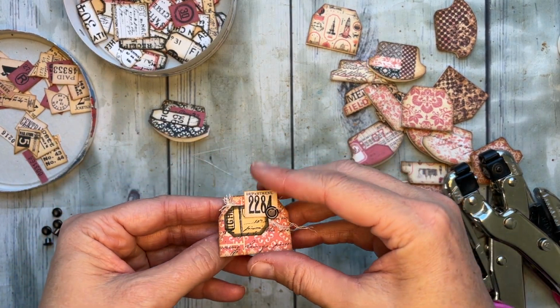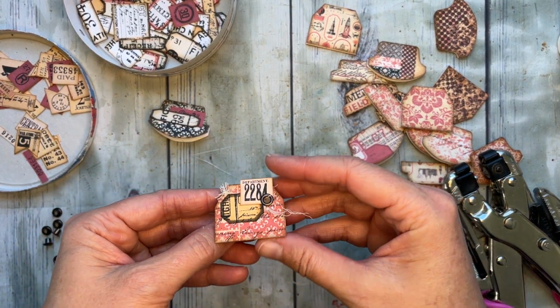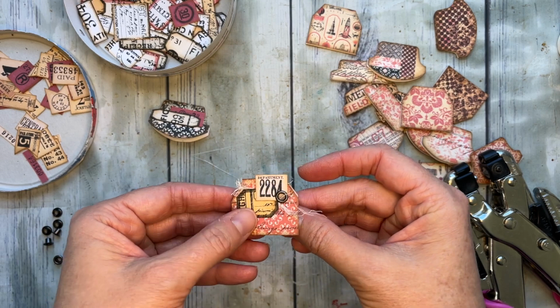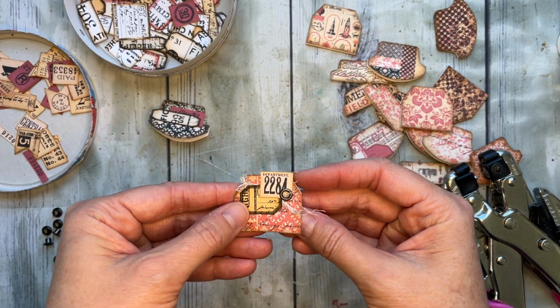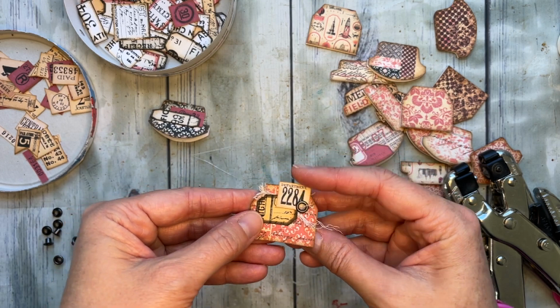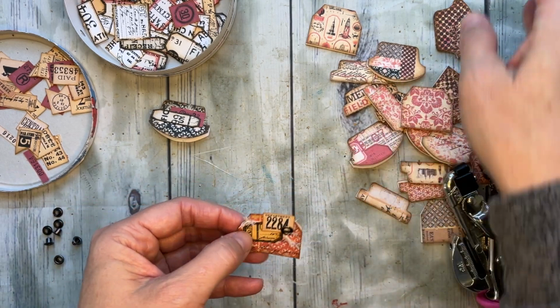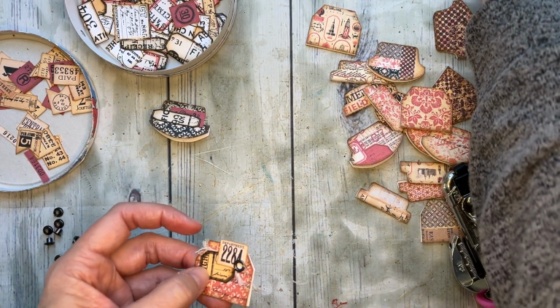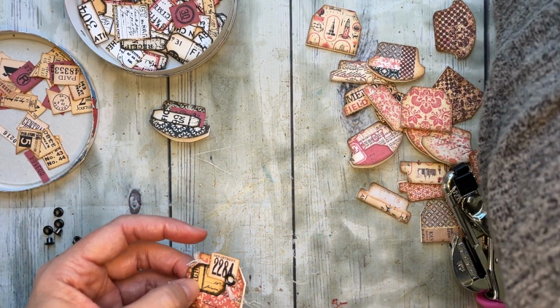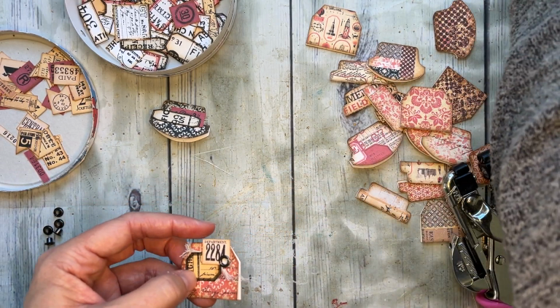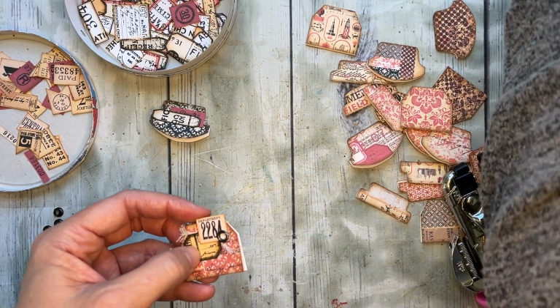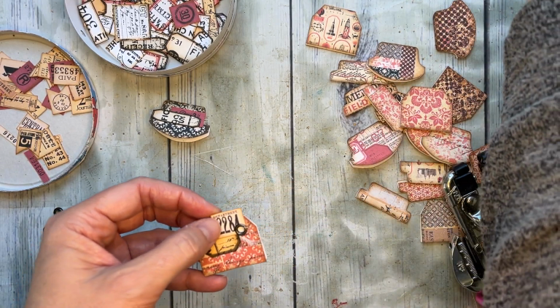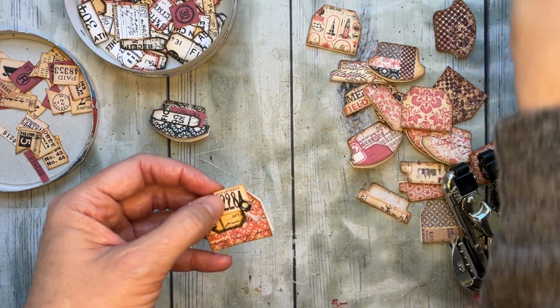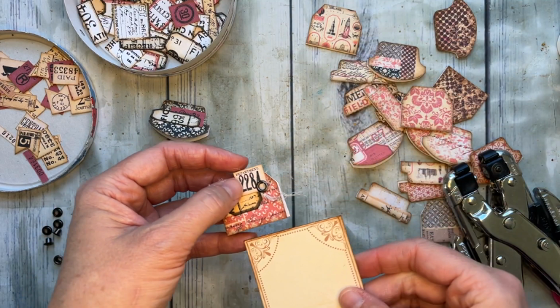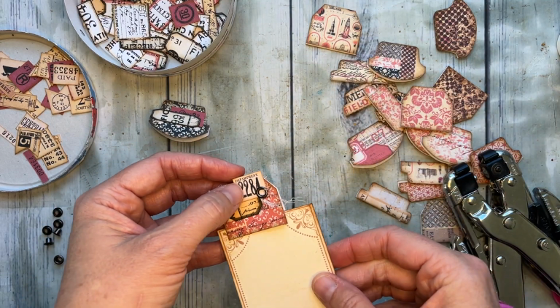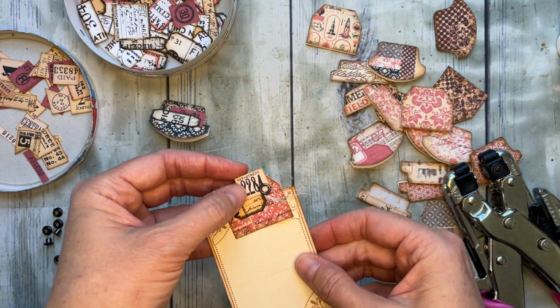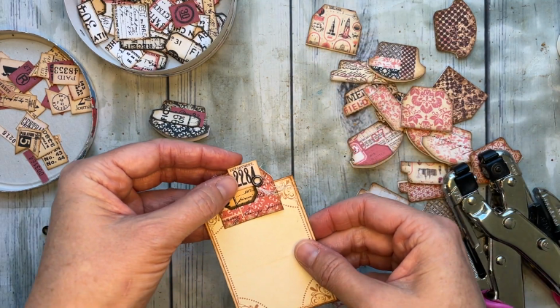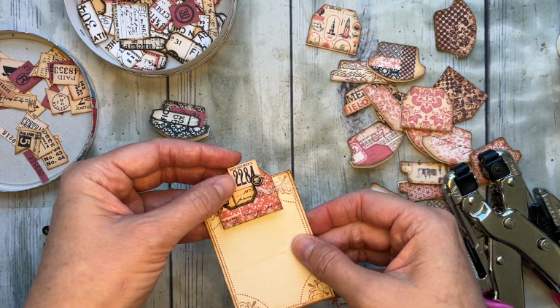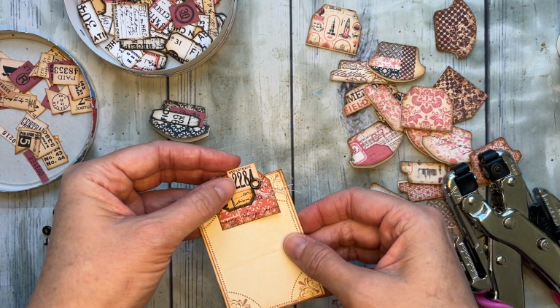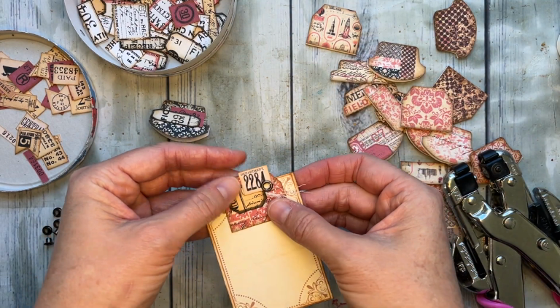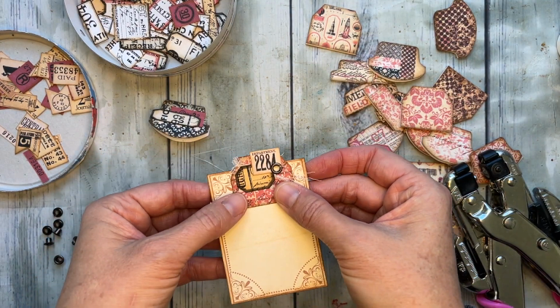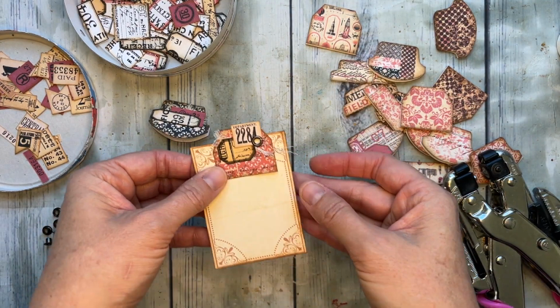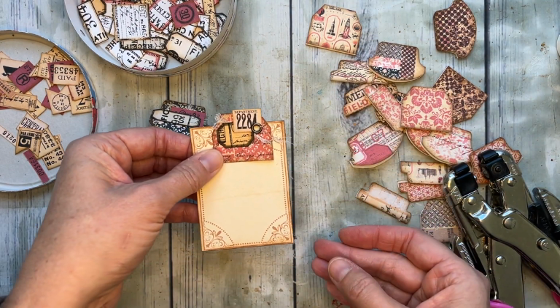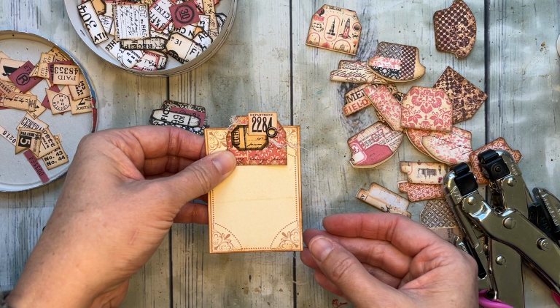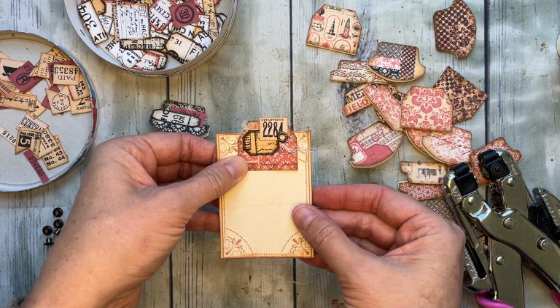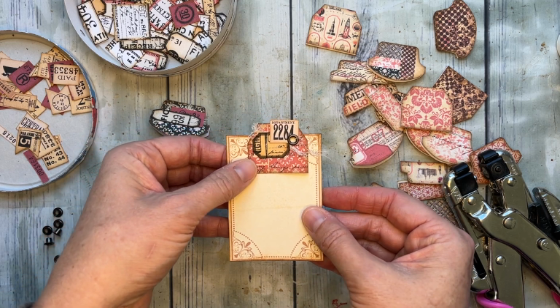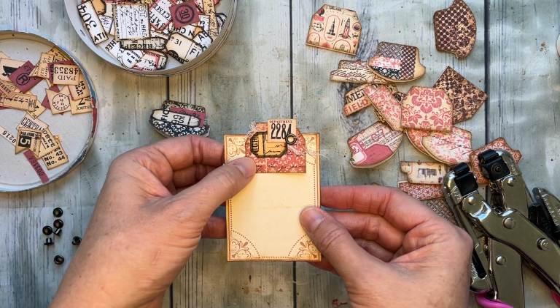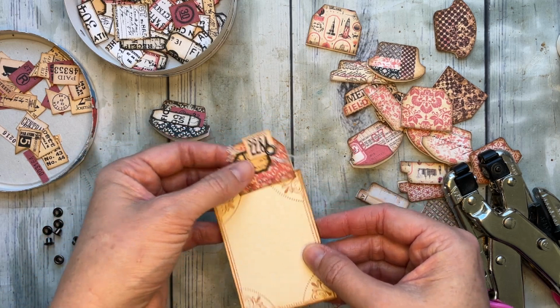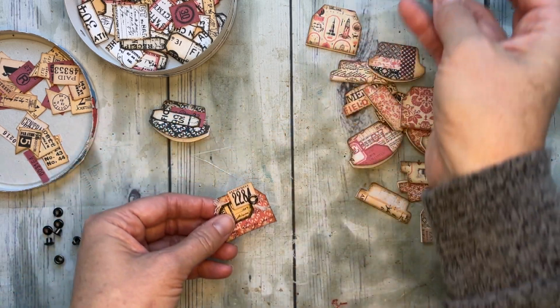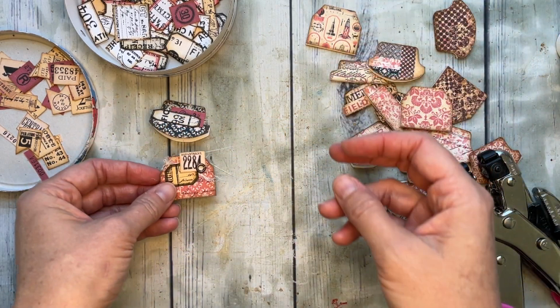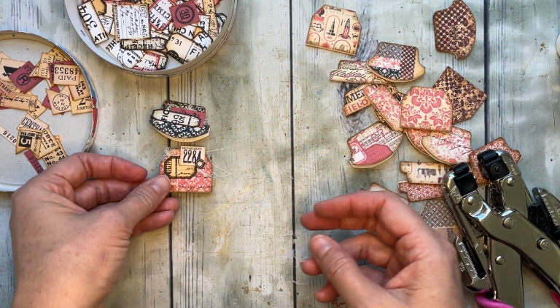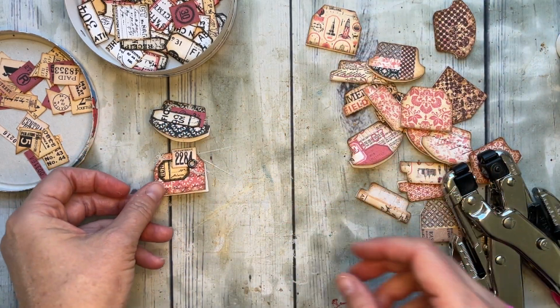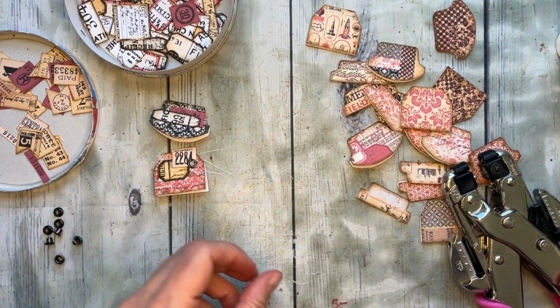Sticking up off of a tag or something fun. Let's get a little sample tag. It just adds so much to have that little tab up there. I love it. All right, let's do a couple more.